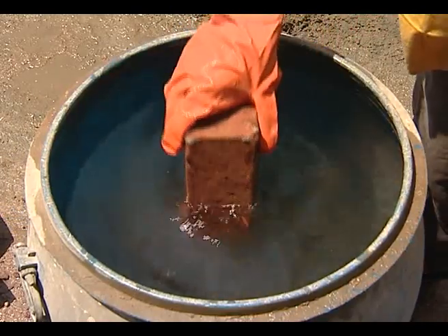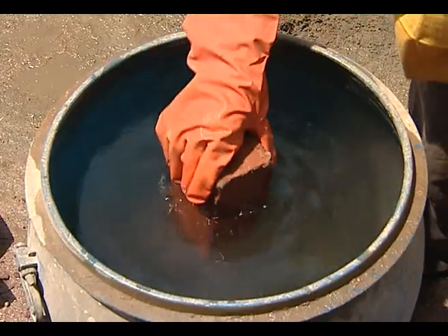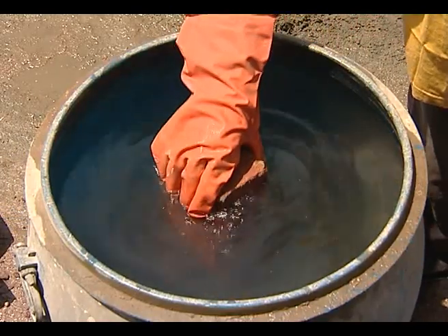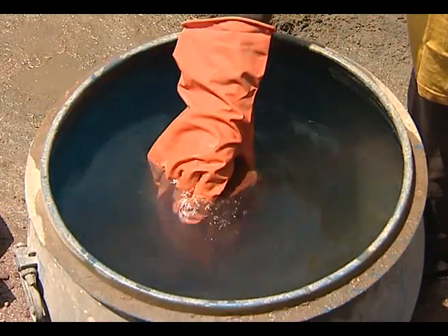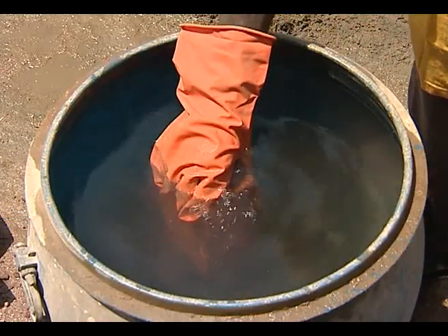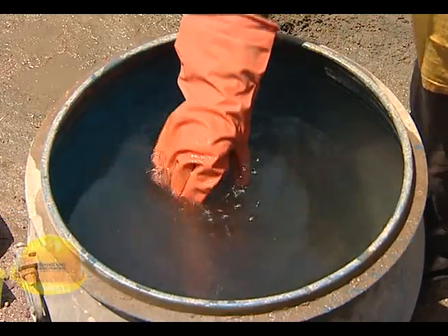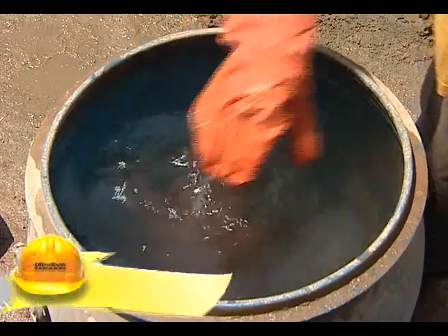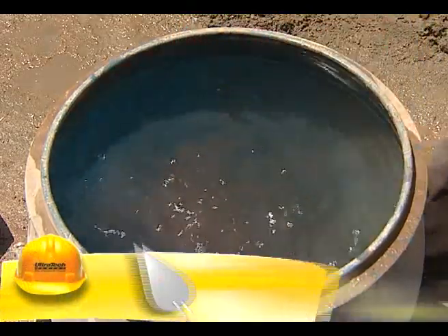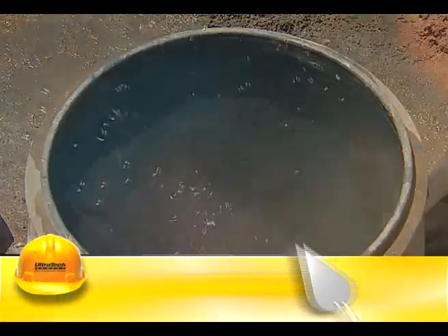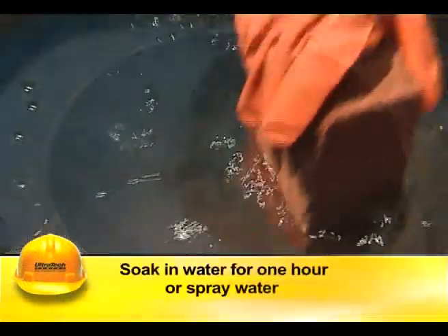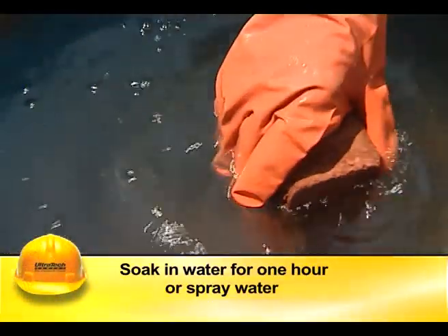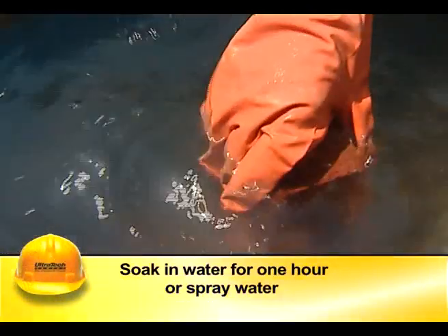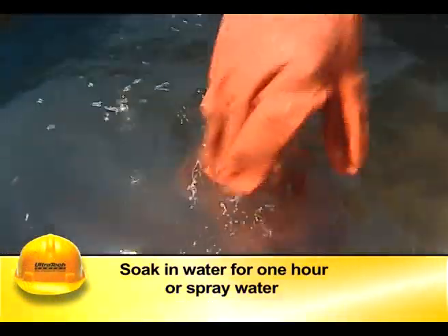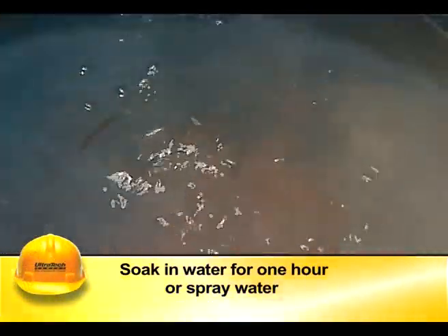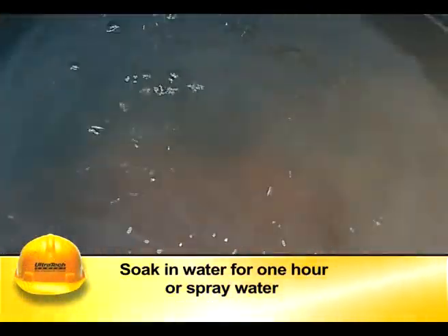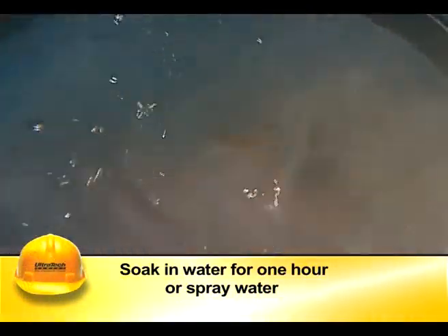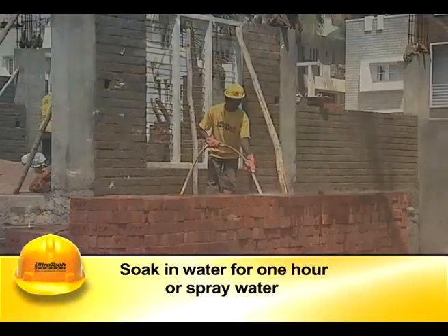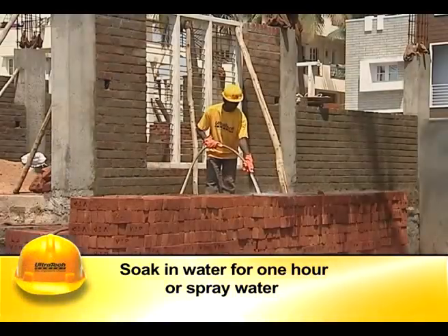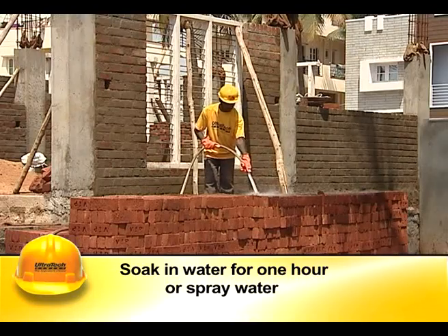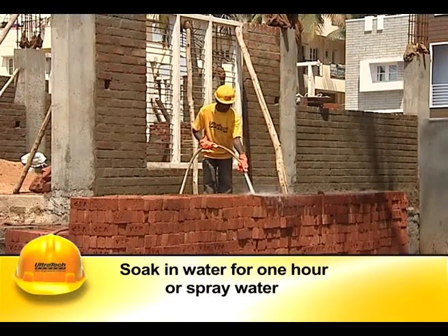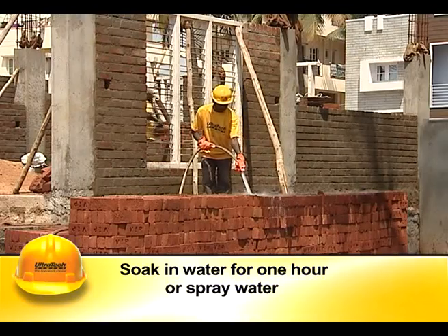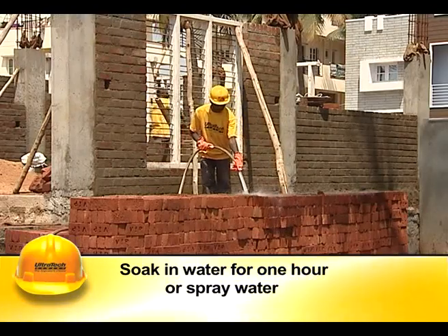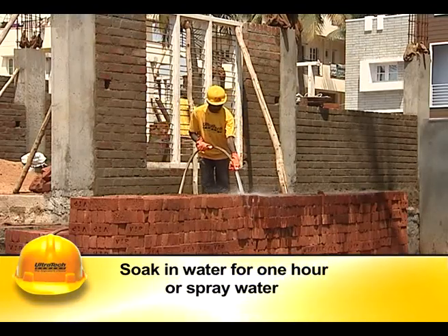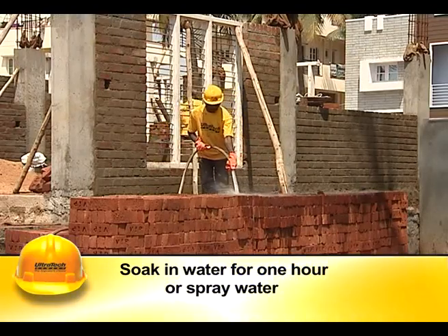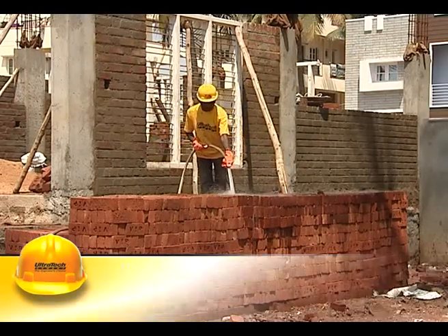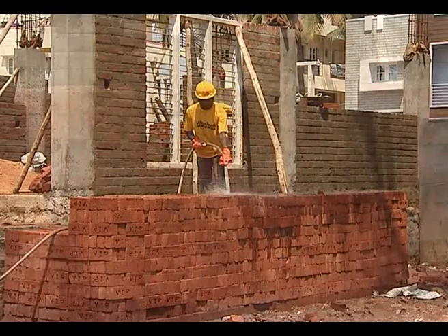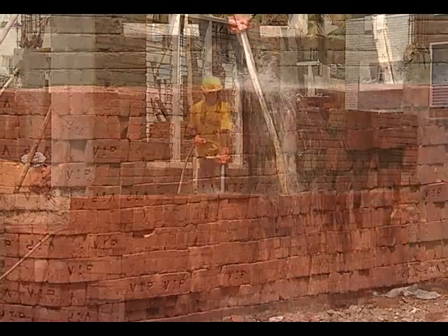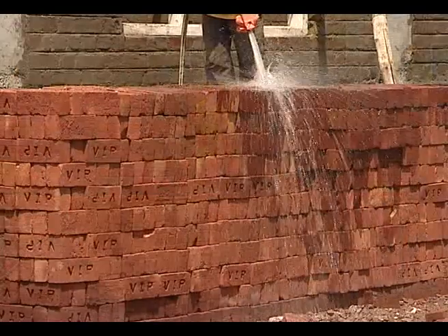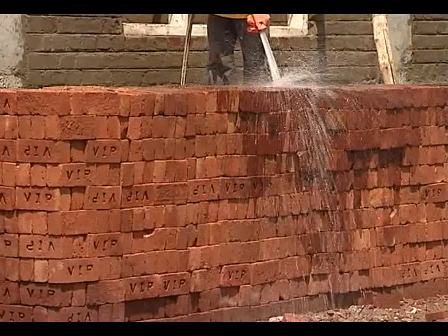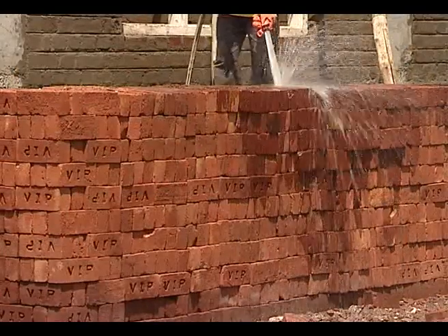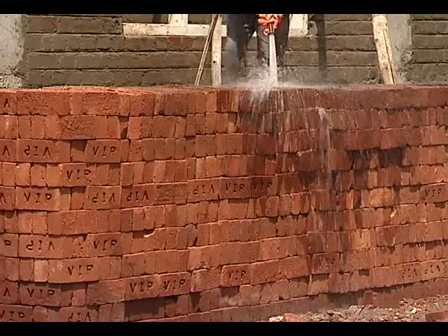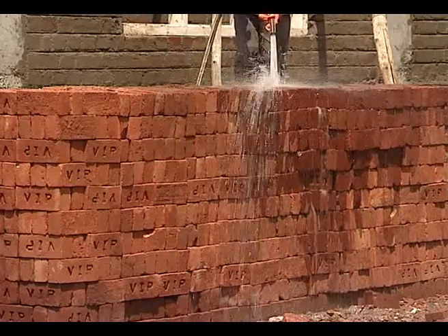Before using bricks or blocks in masonry construction, they should be soaked in water for a minimum of one hour, or at least sprayed with water until the brick or block ceases to absorb water.